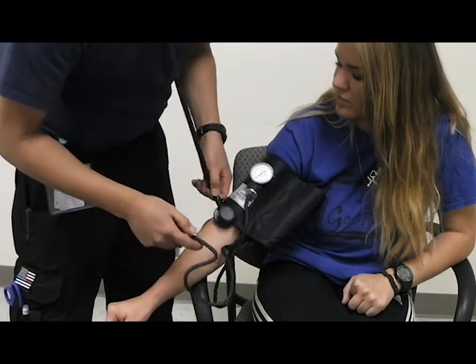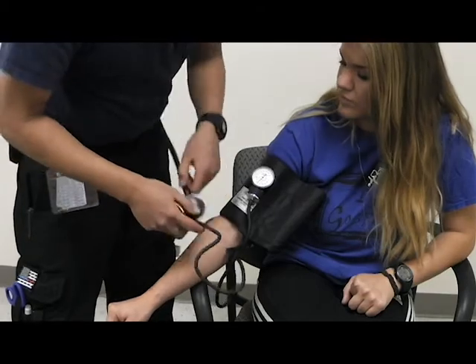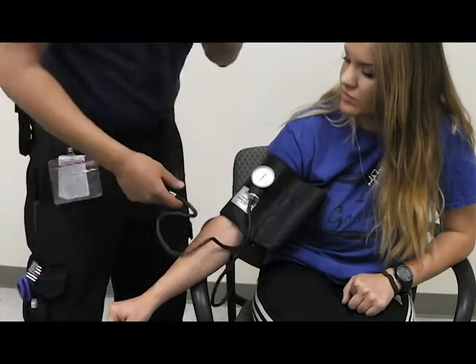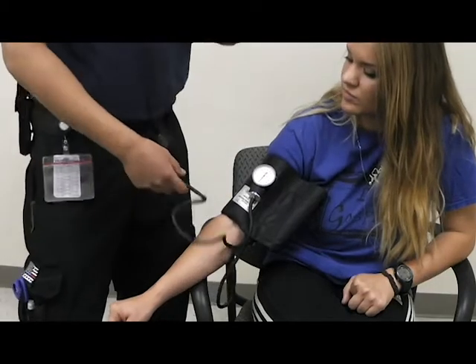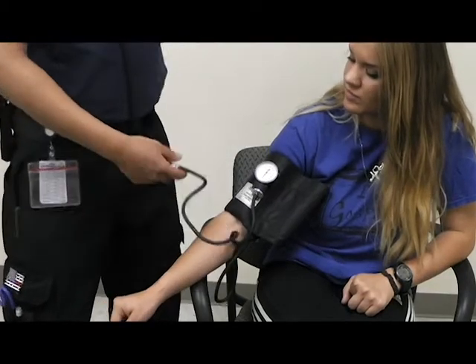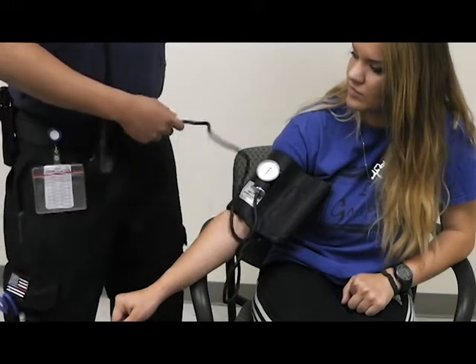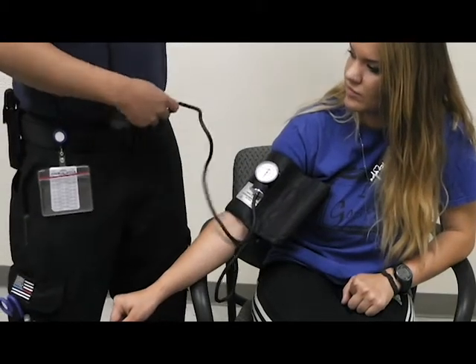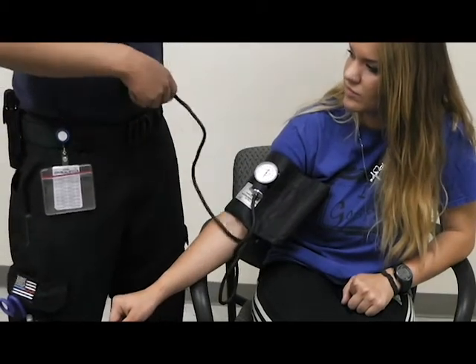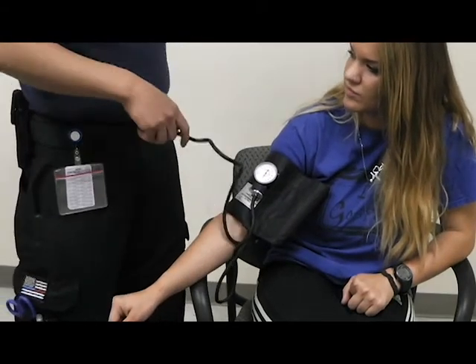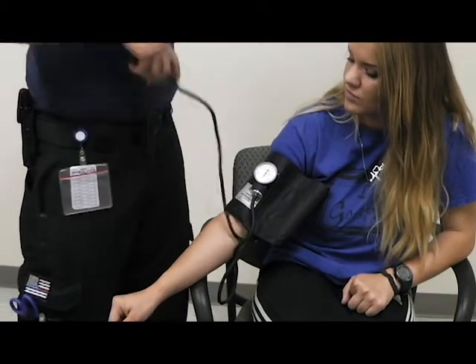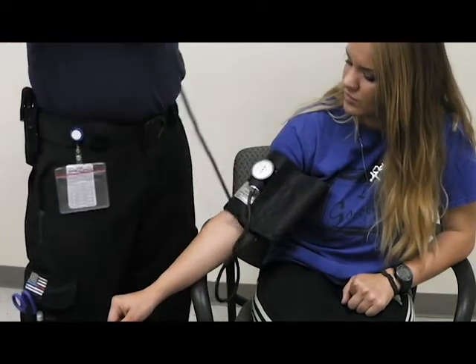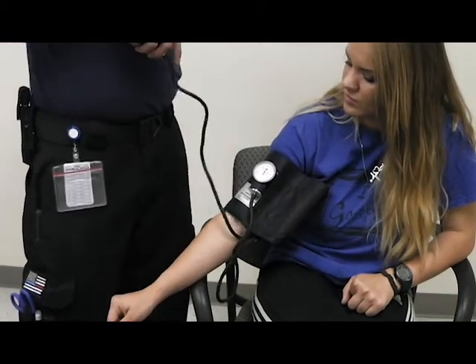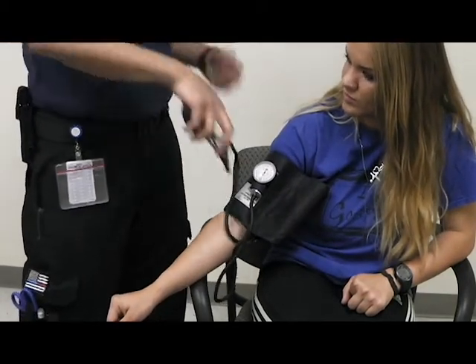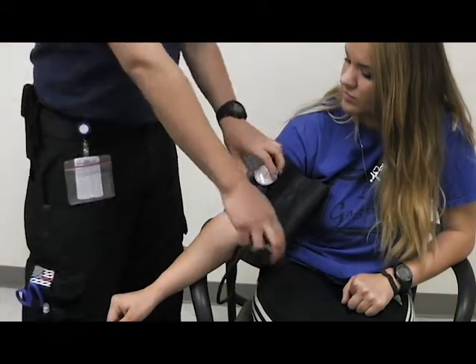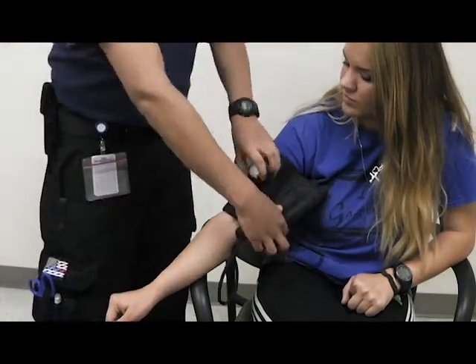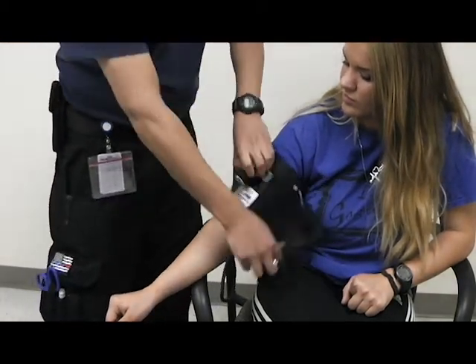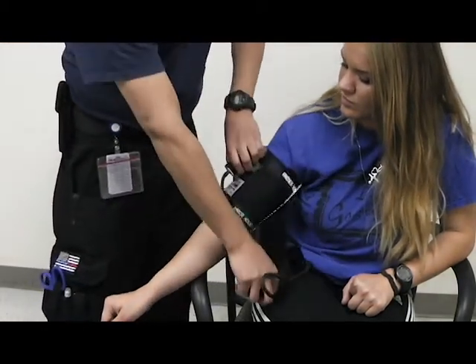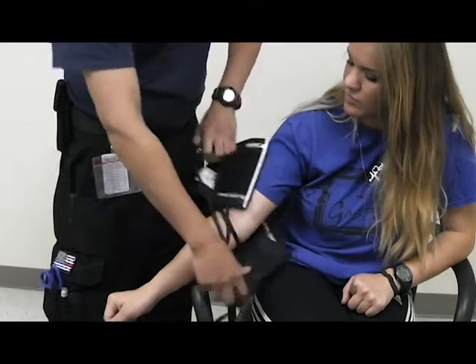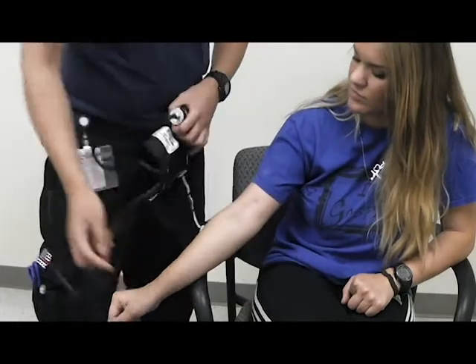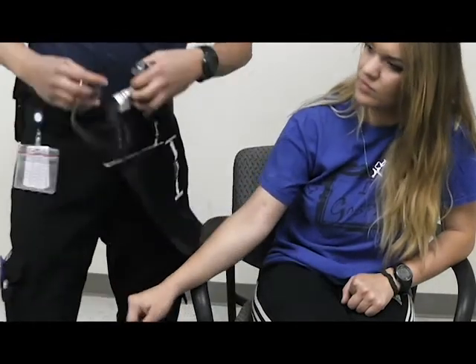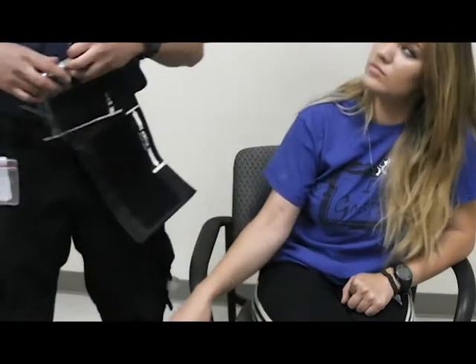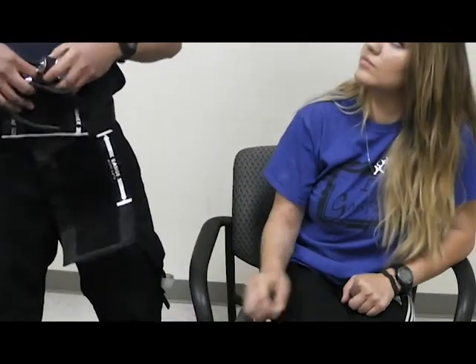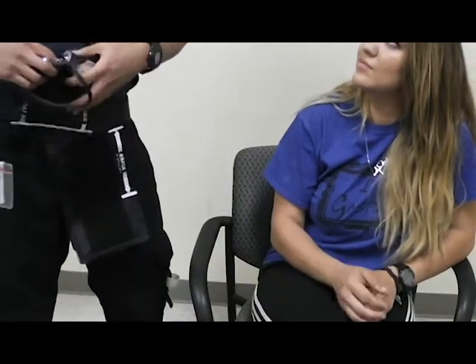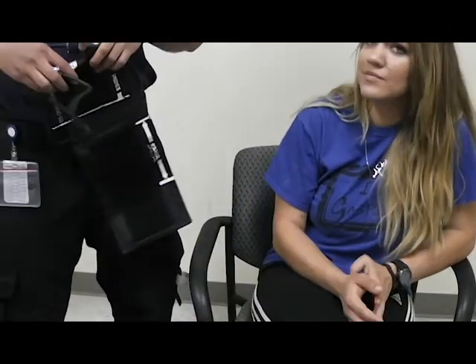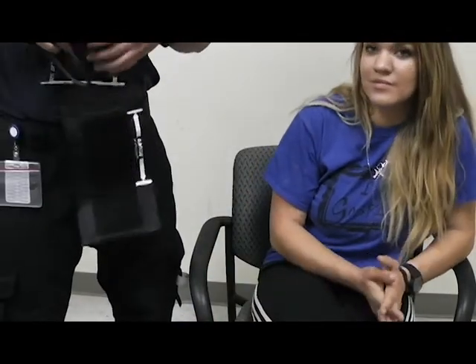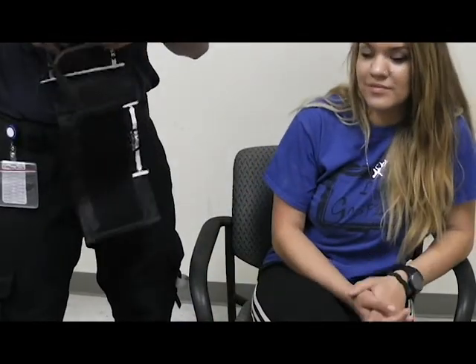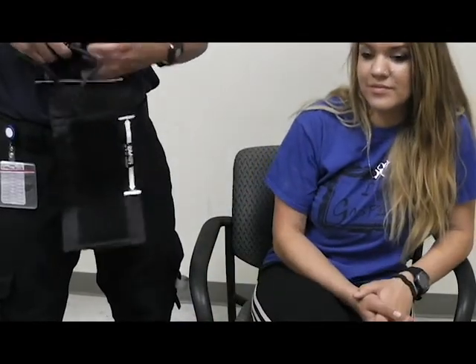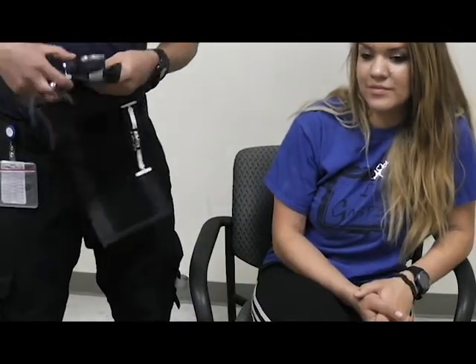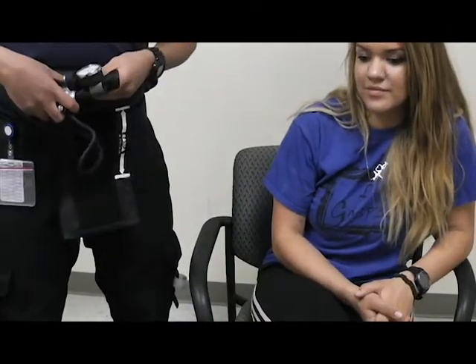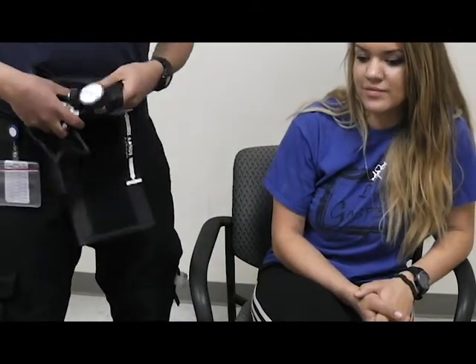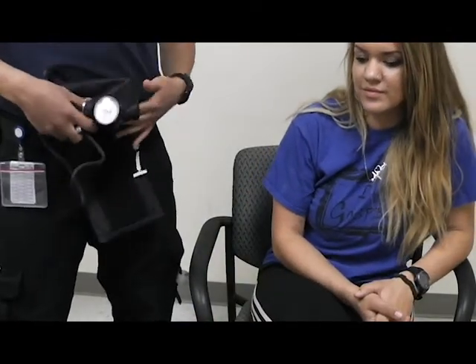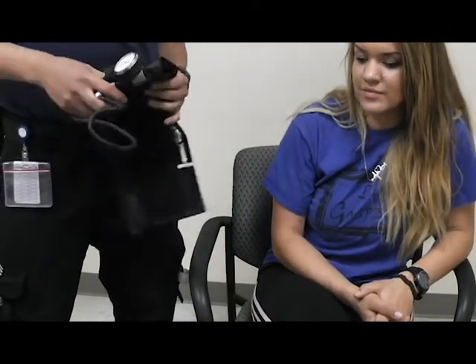In this example, I heard 118 over 82. So 118 would be my systolic number, and 82 would be my diastolic number.